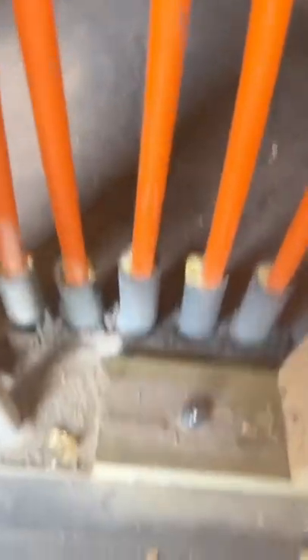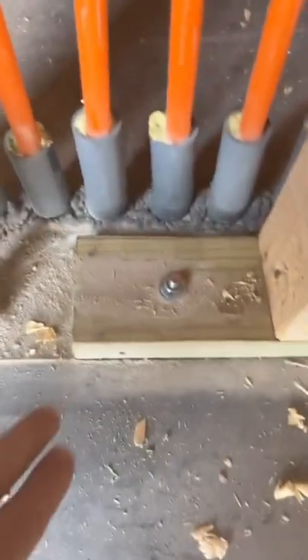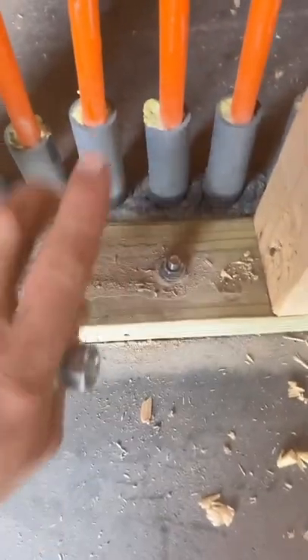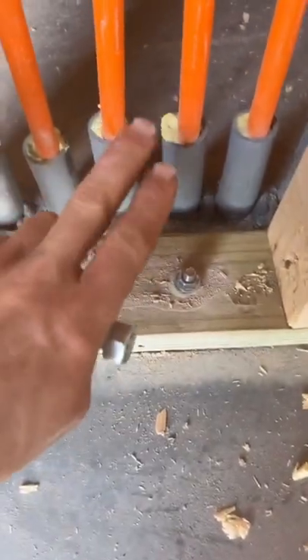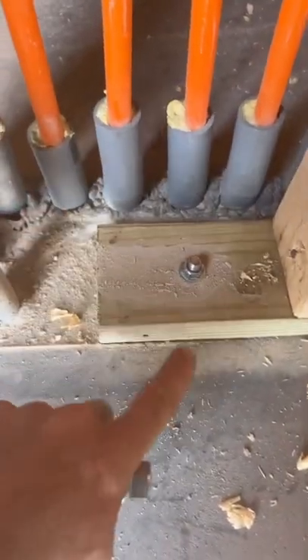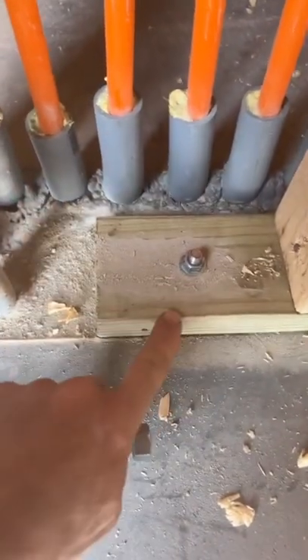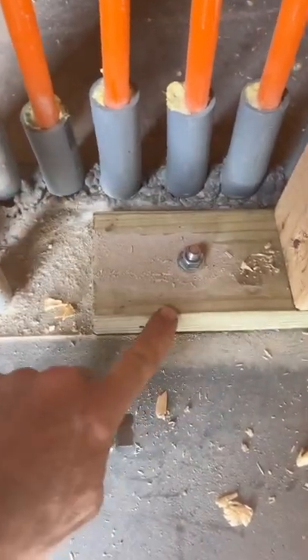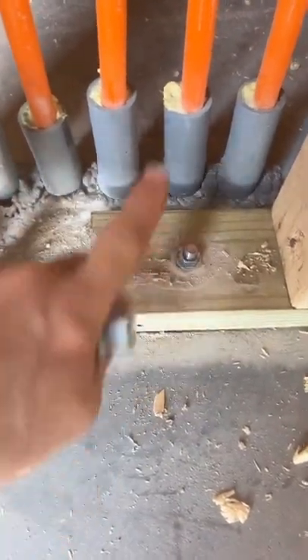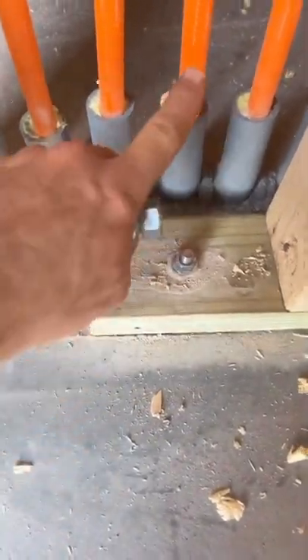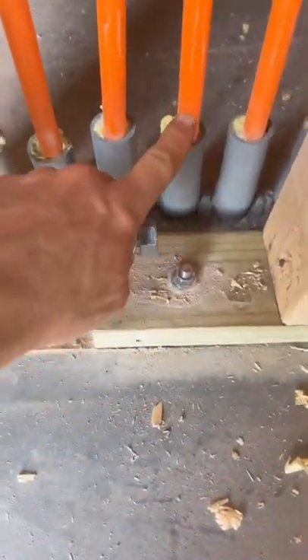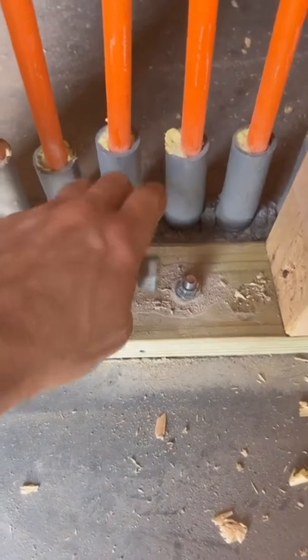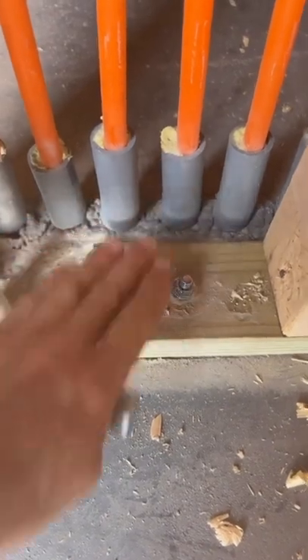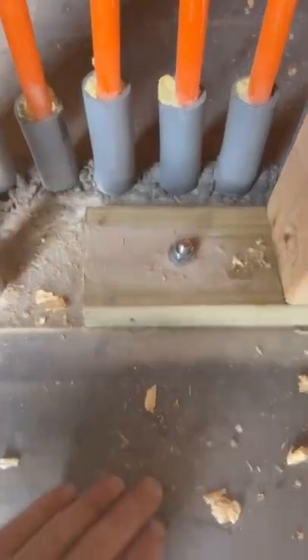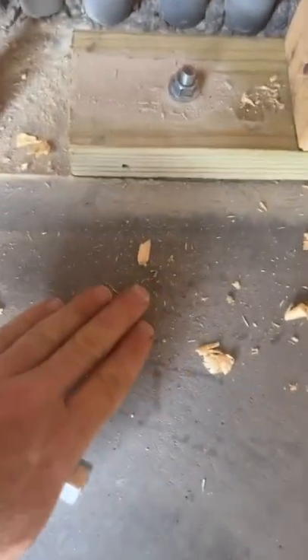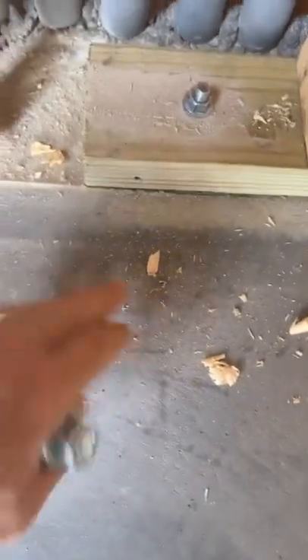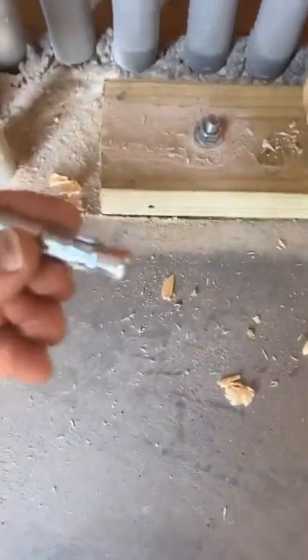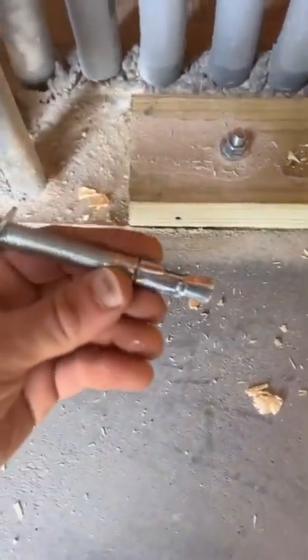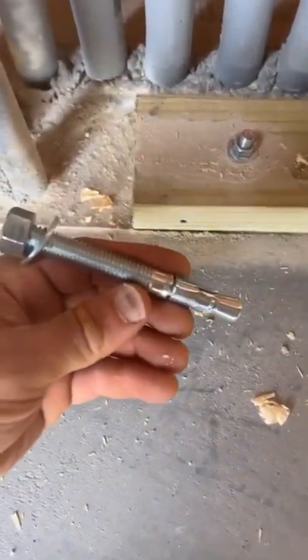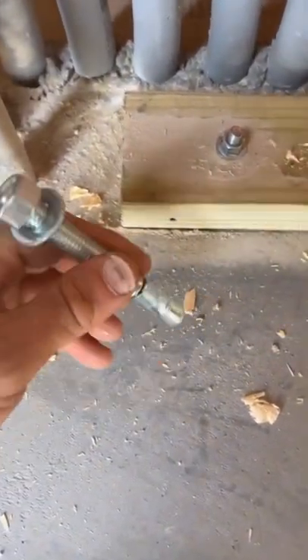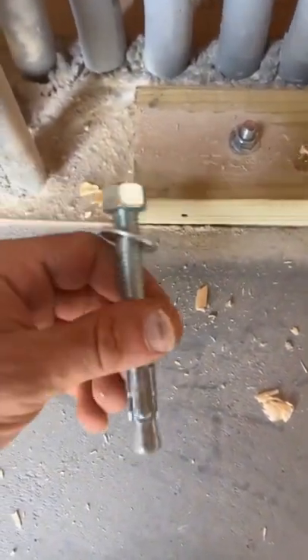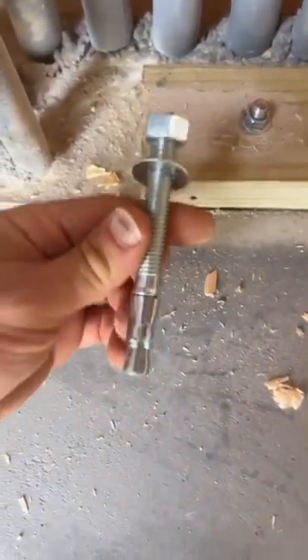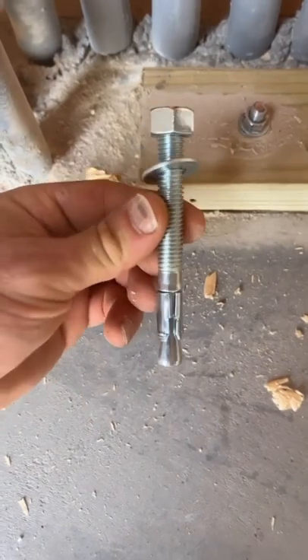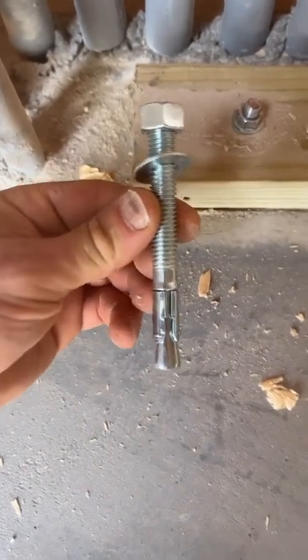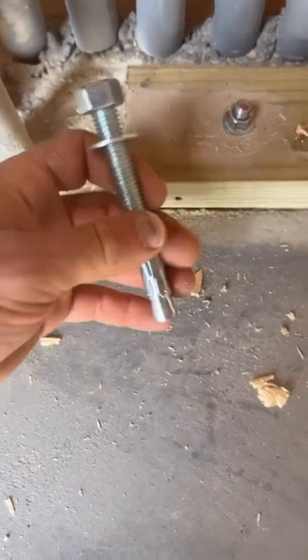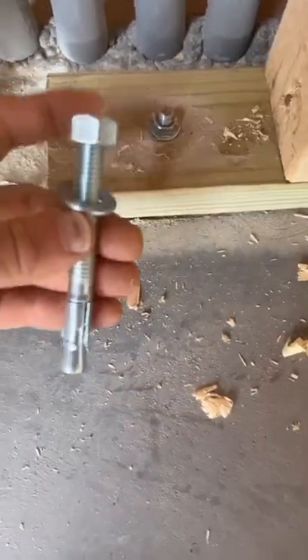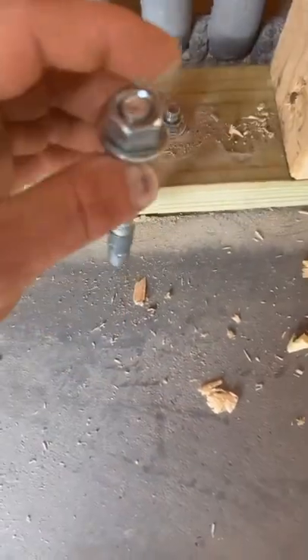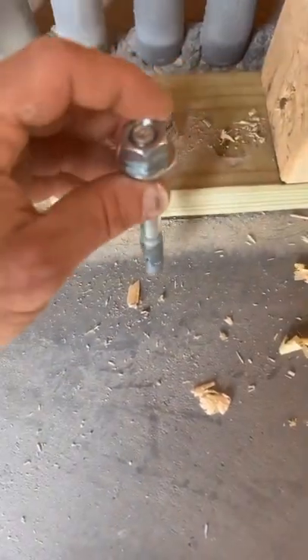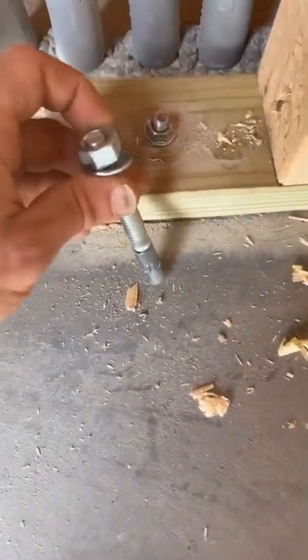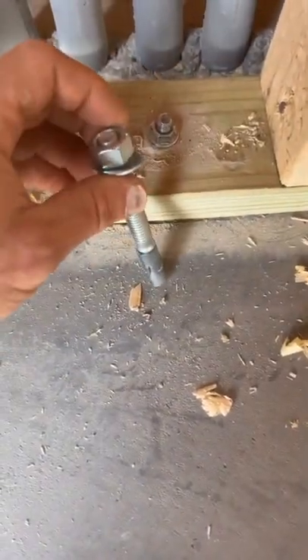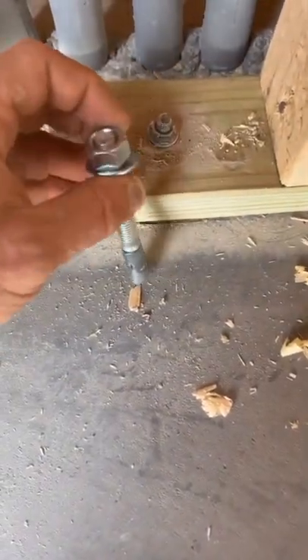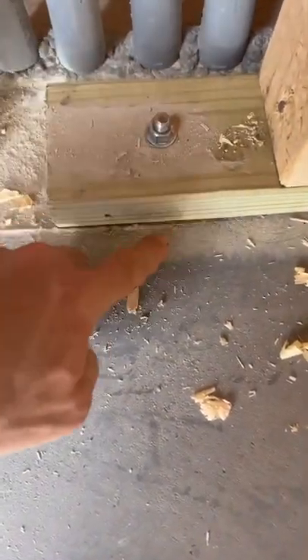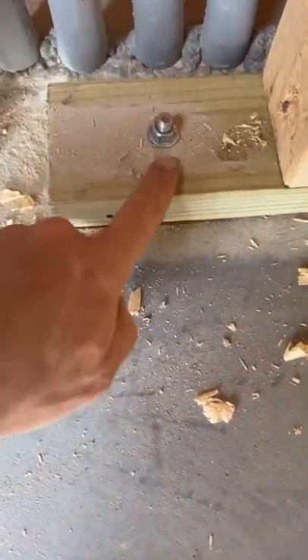We get lots of questions on drilling into concrete with radiant heat. I put my radiant tubes at the bottom of the slab, attached to my insulation. We use four and a half inch concrete anchors. We put these at all our door openings just to make that really solid.